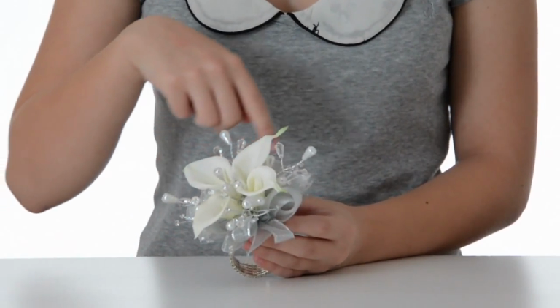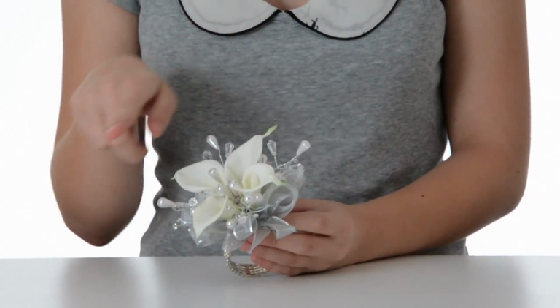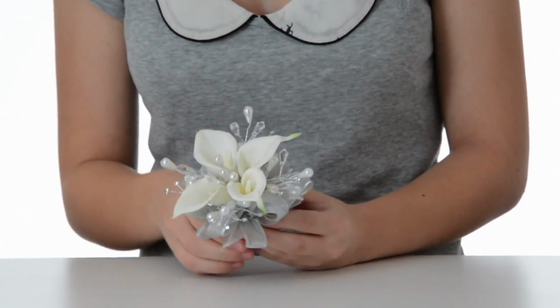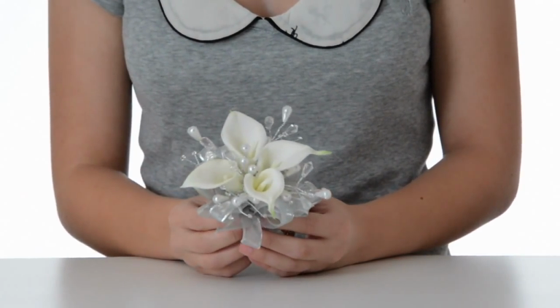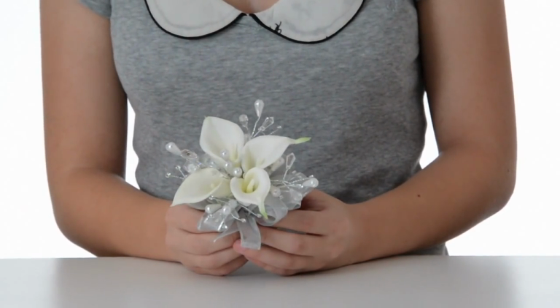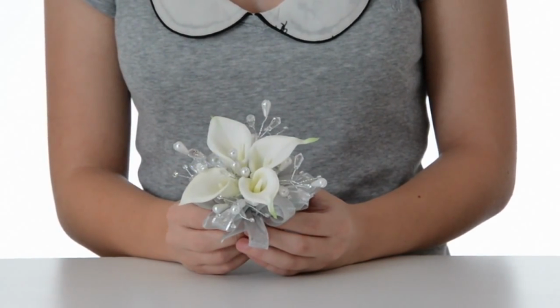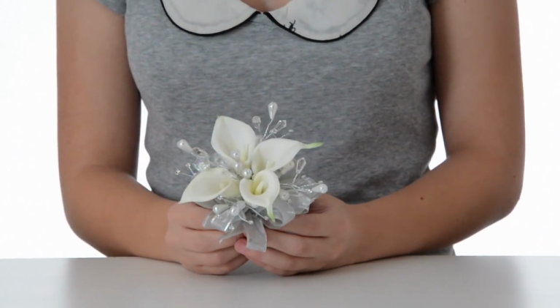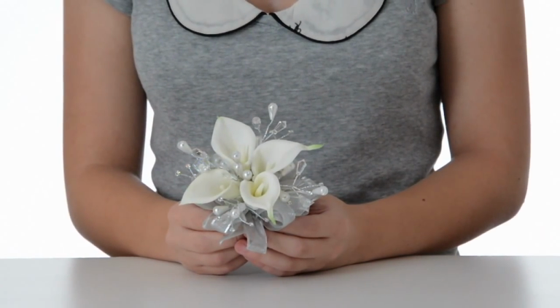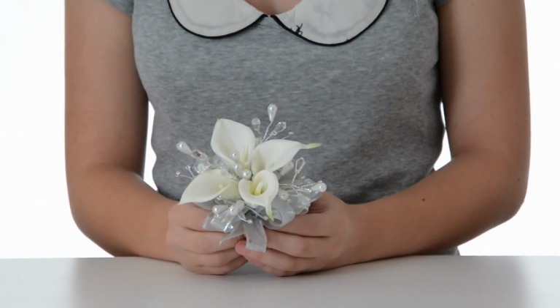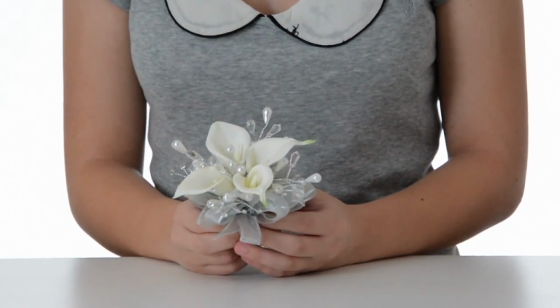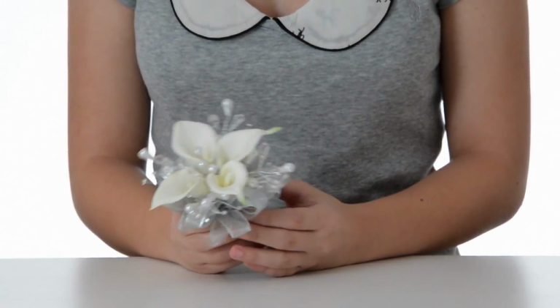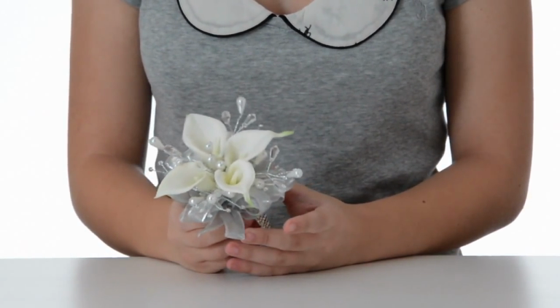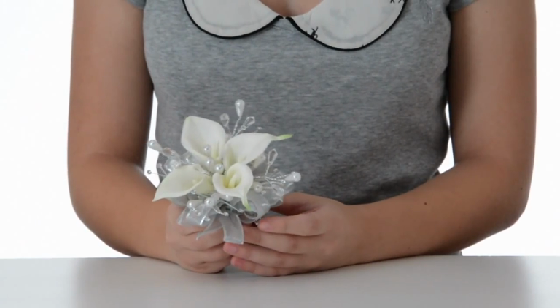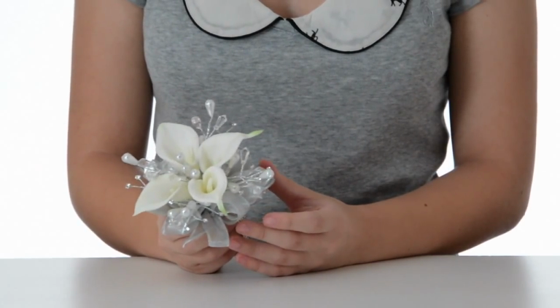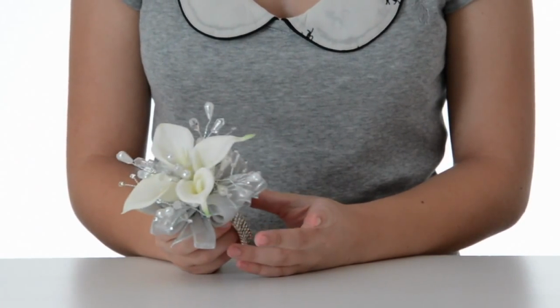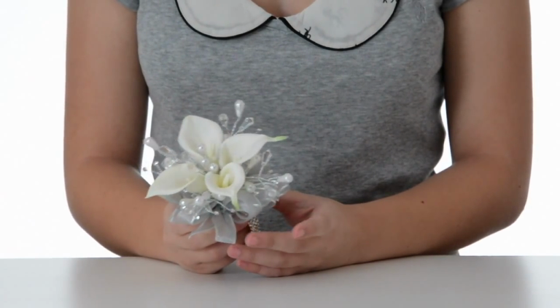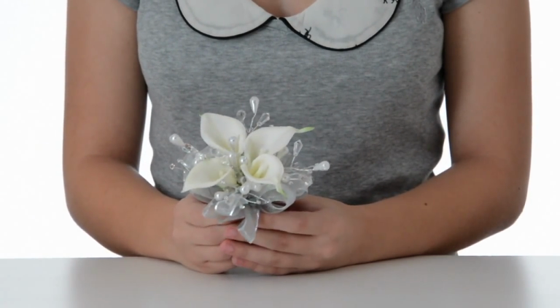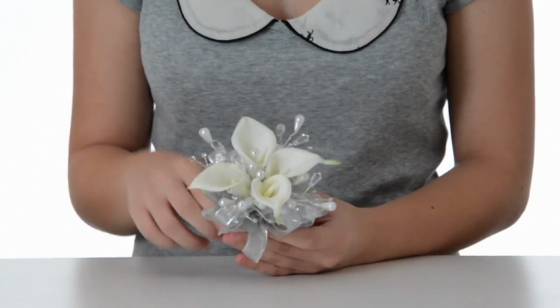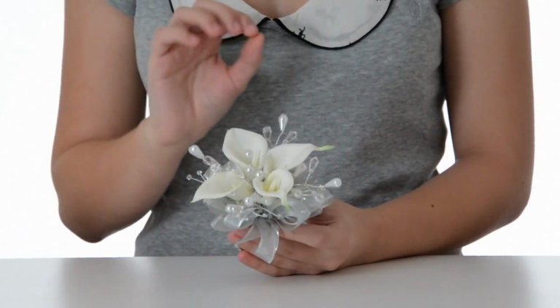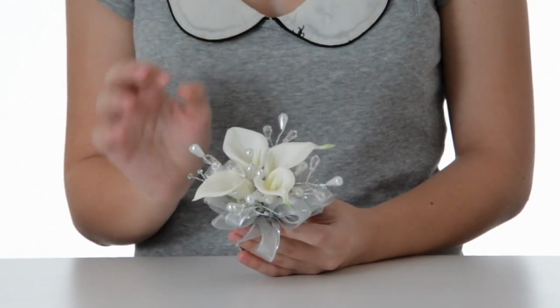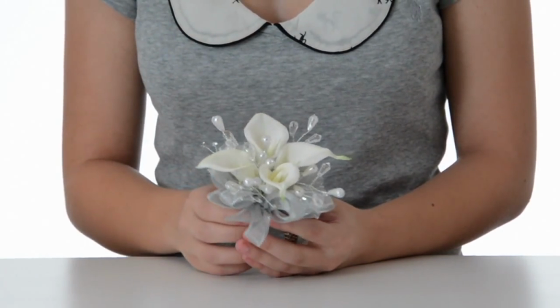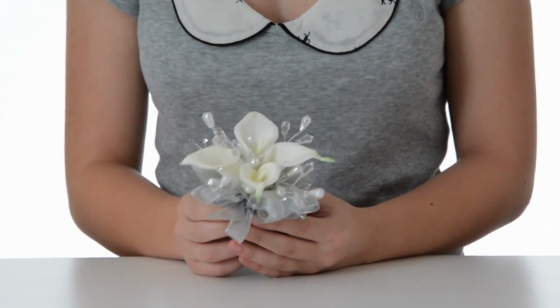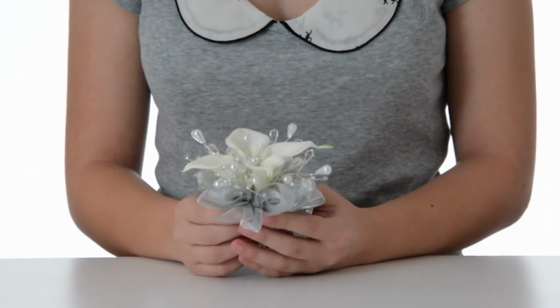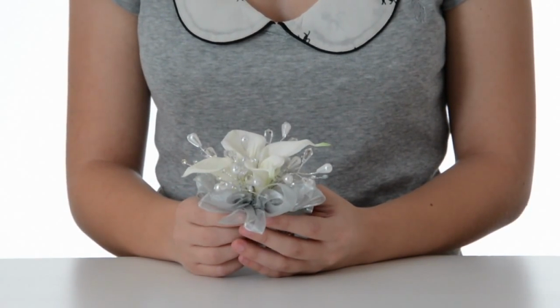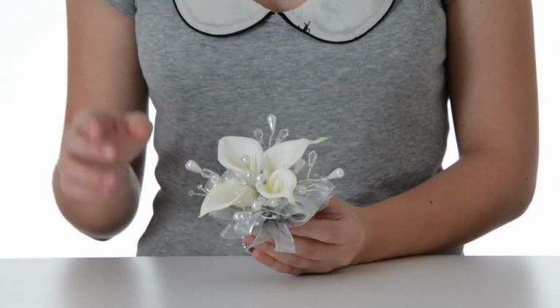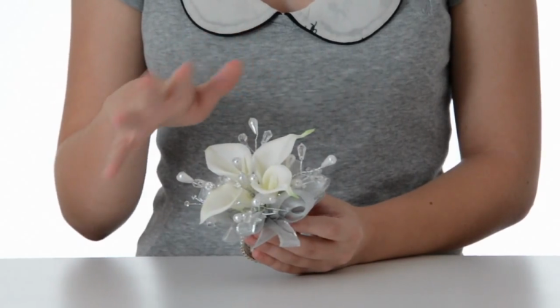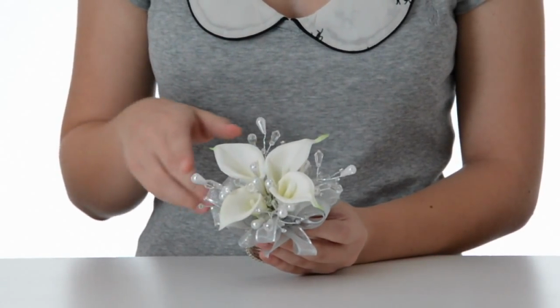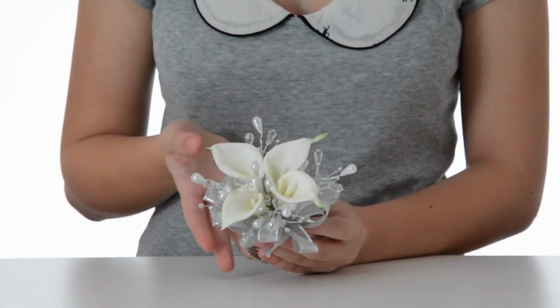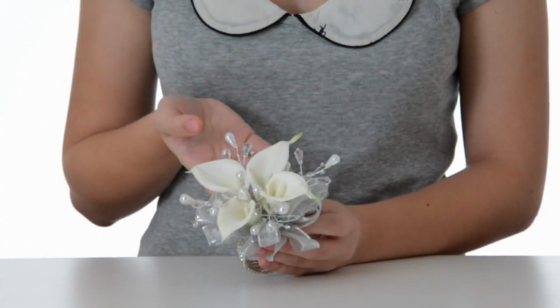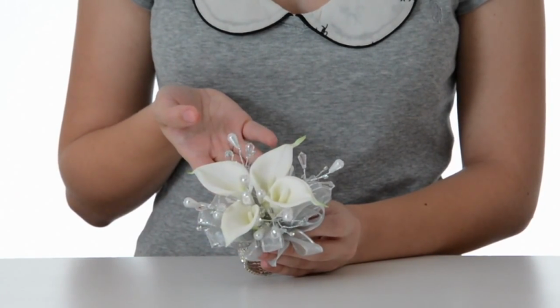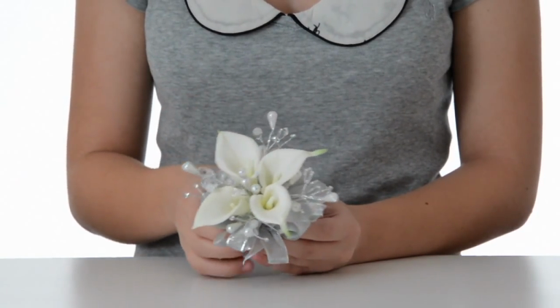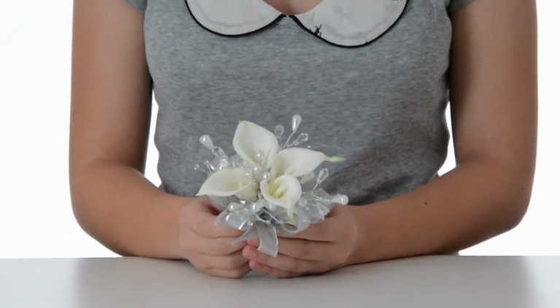Encircling the whole corsage is our sheer silver metallic ribbon. The great thing about metallic and sheer ribbon is that it just sparkles slightly in the light, not overpowering any other pieces in the corsage.